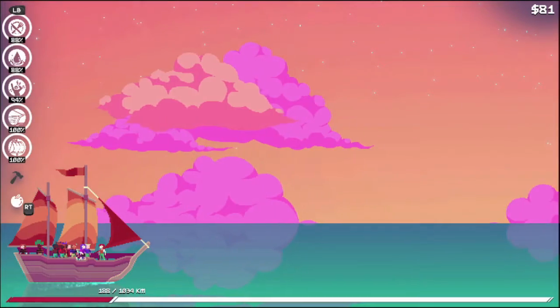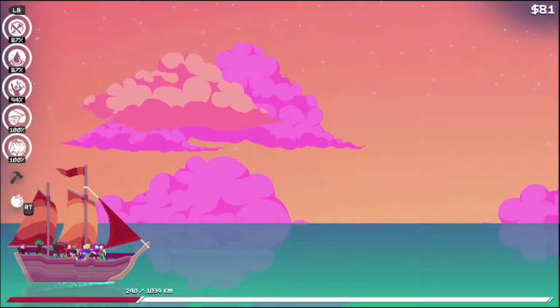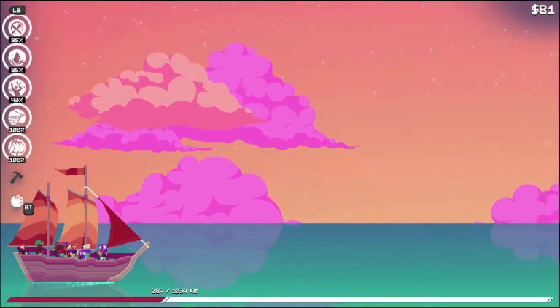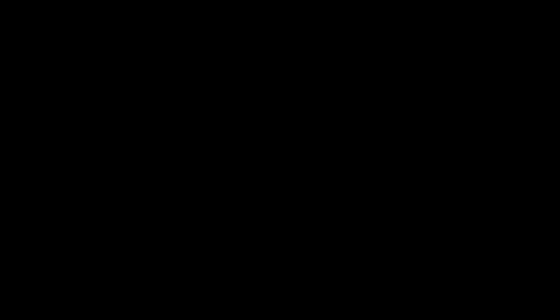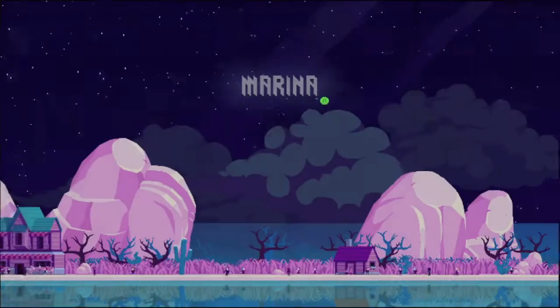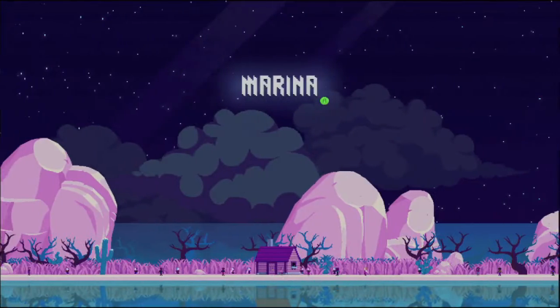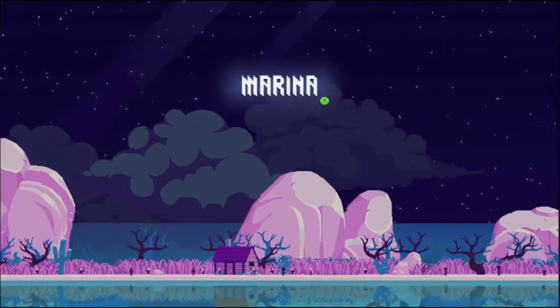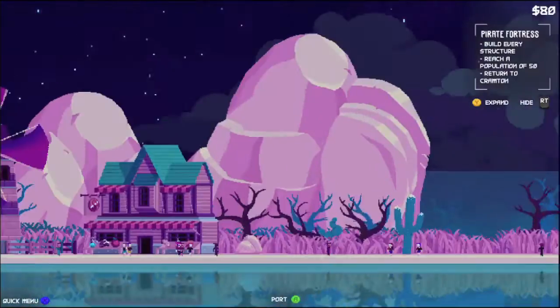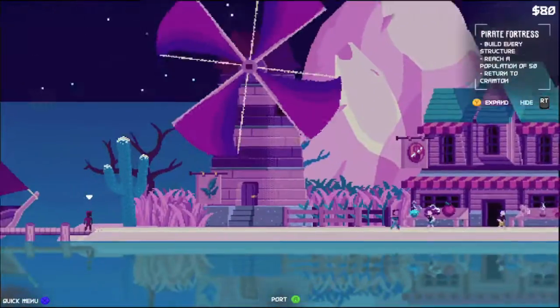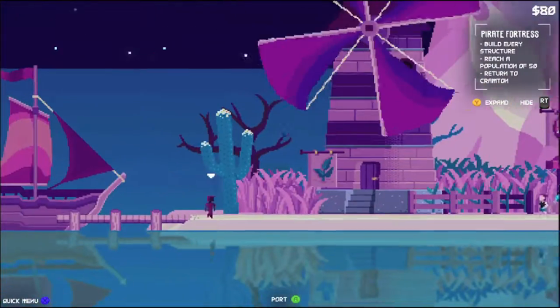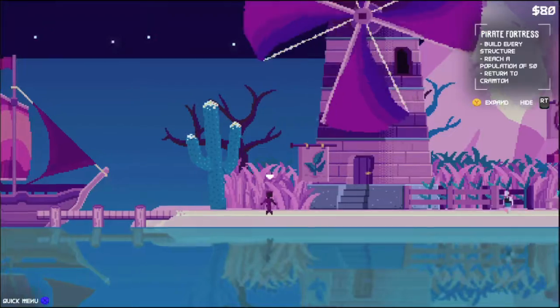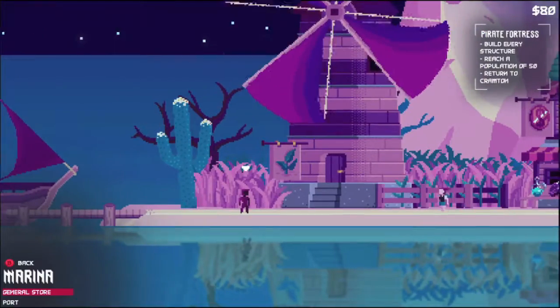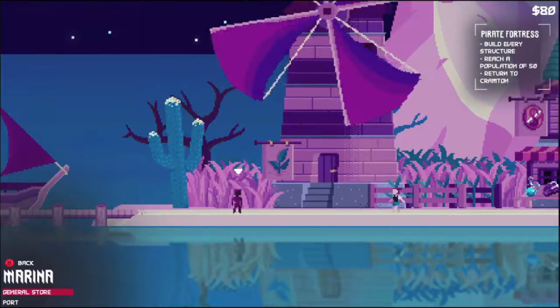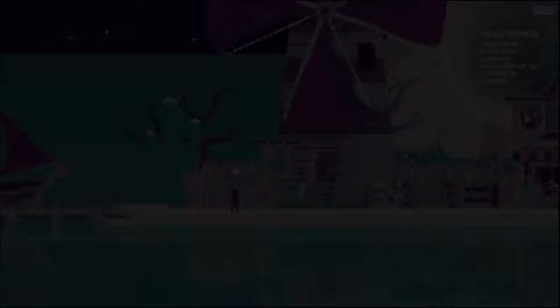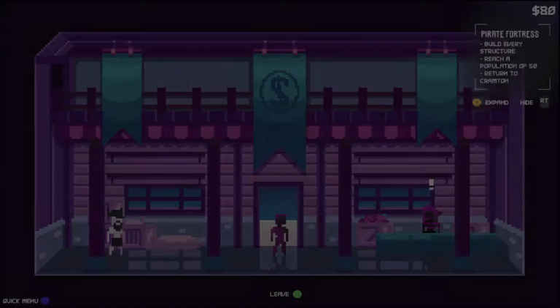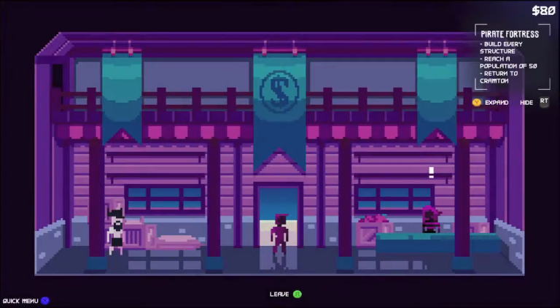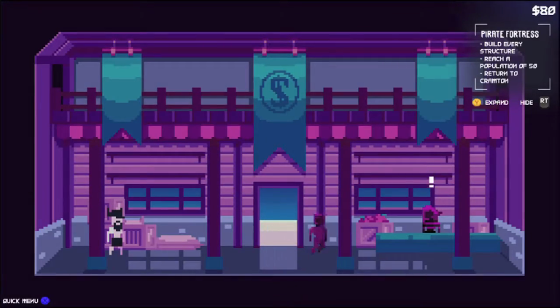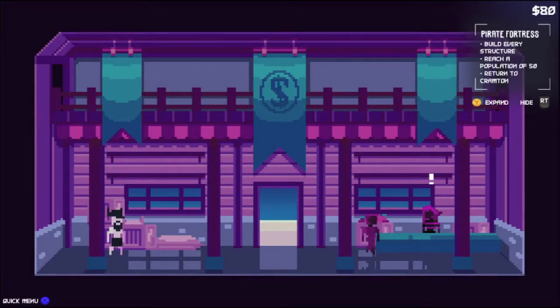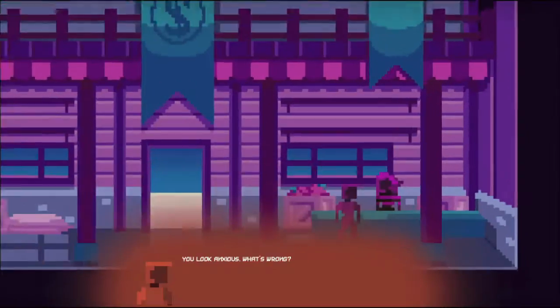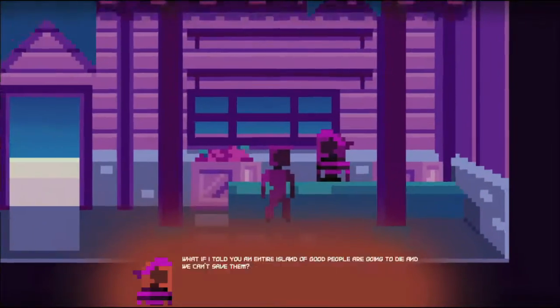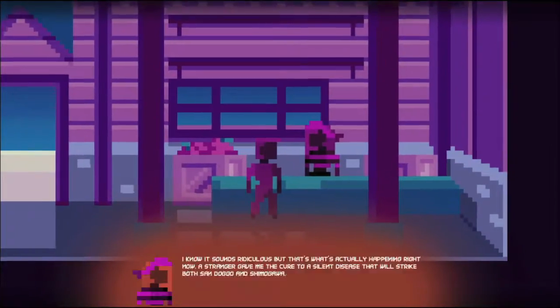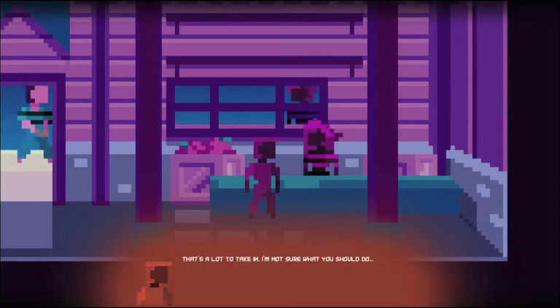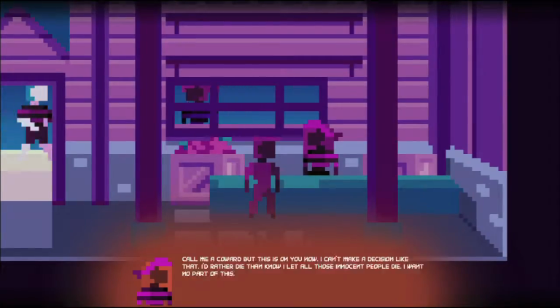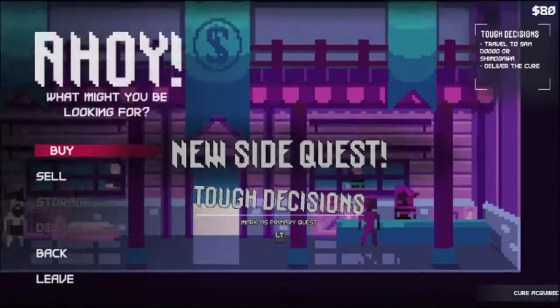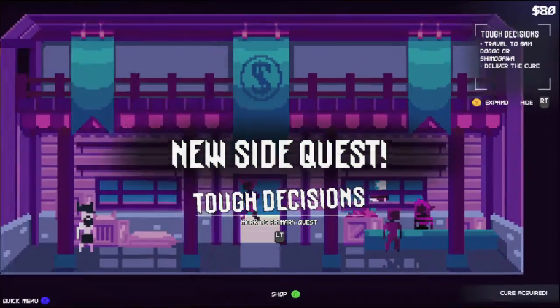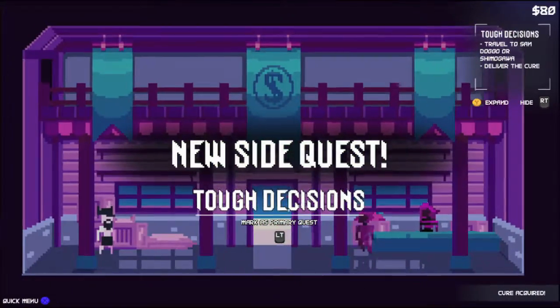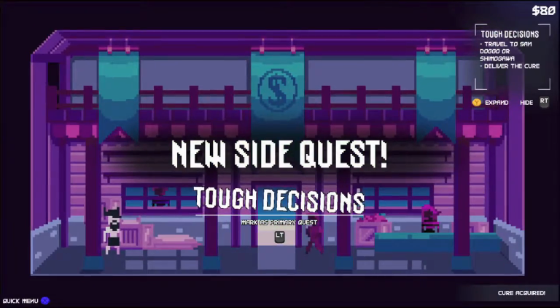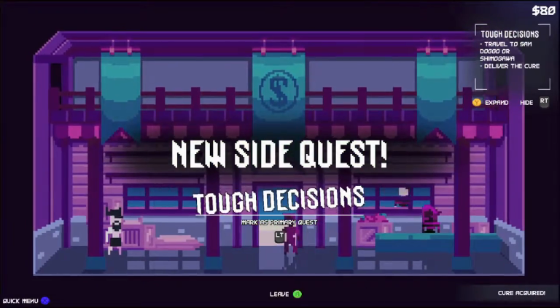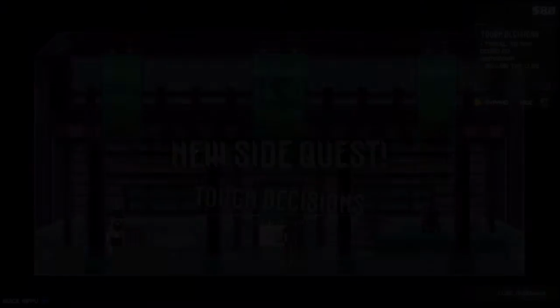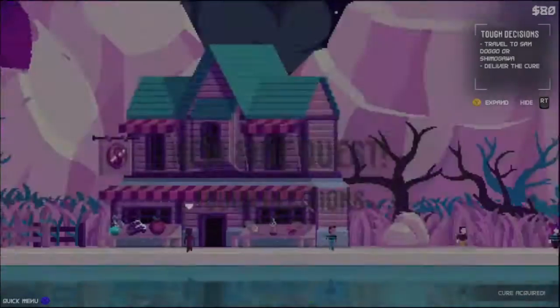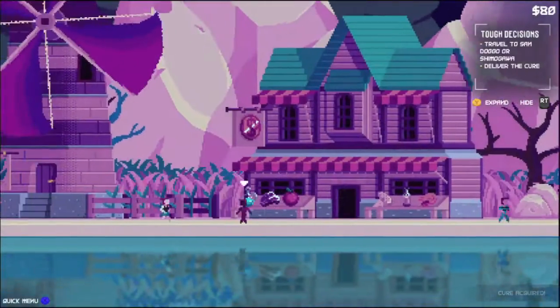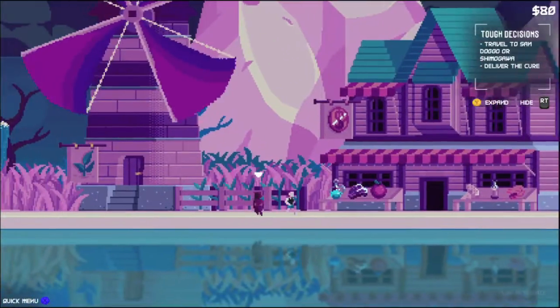Once you're there, you want to head into the general store and then talk to the clerk. She should give you a side mission to deliver a cure for a disease between two islands, and you're going to have to choose which one. It doesn't really matter as either one will give you the achievement.